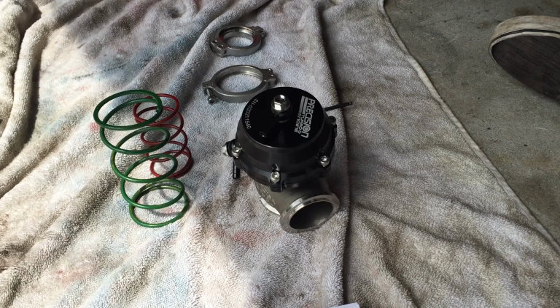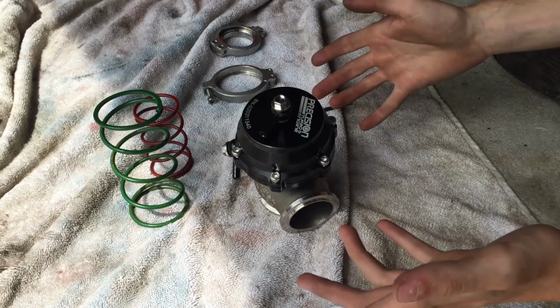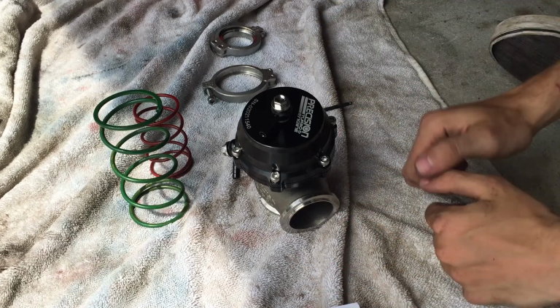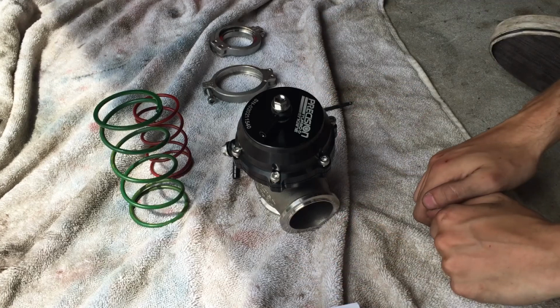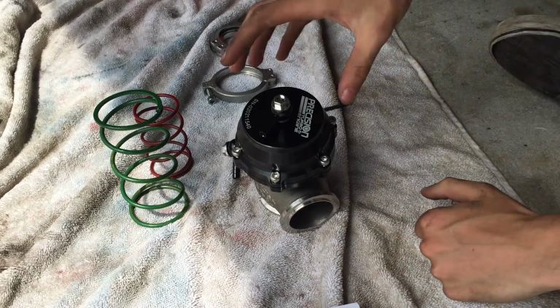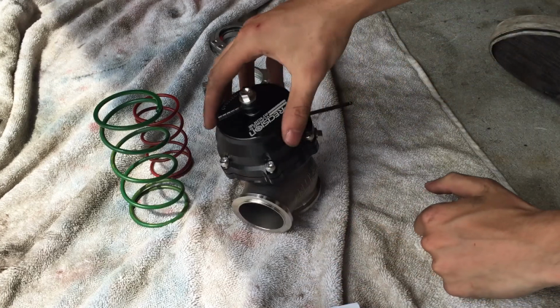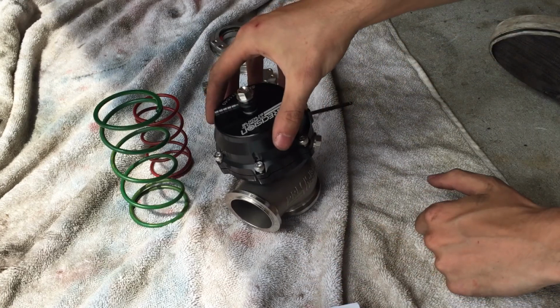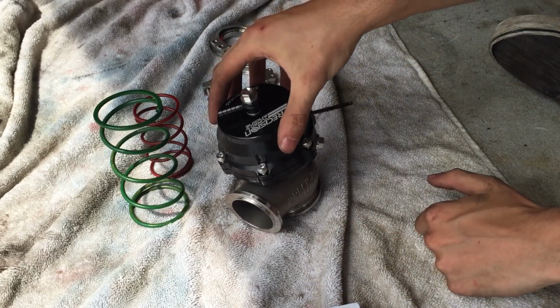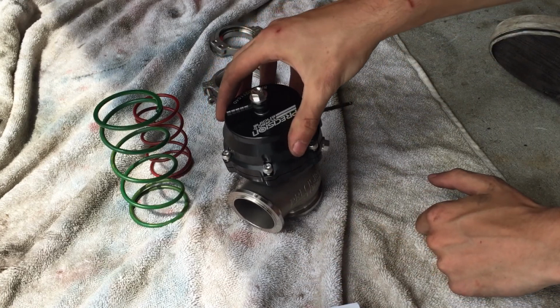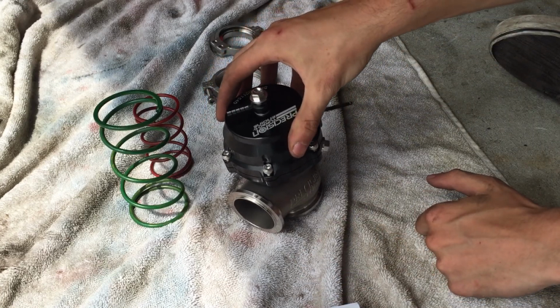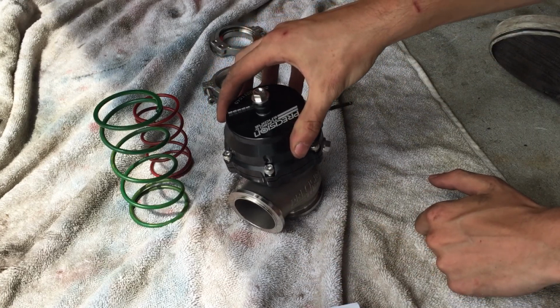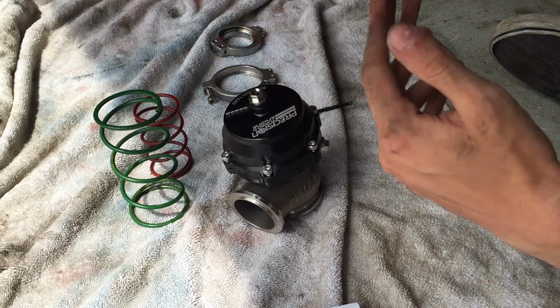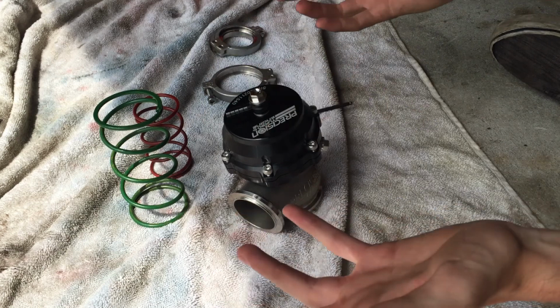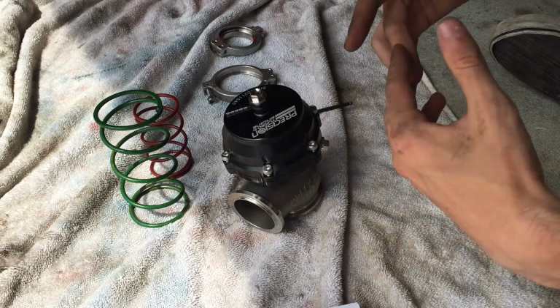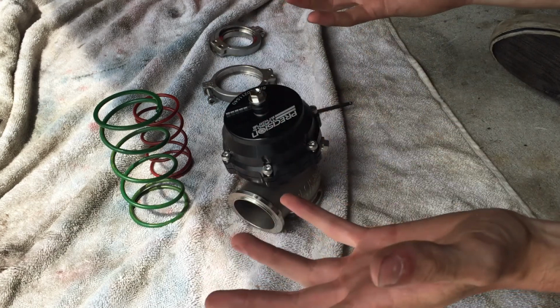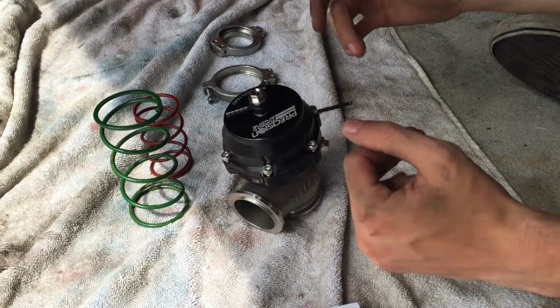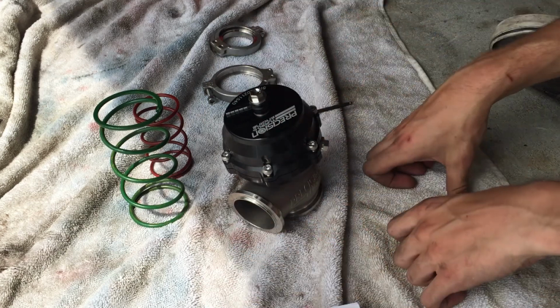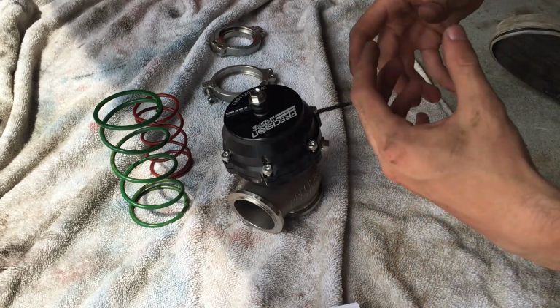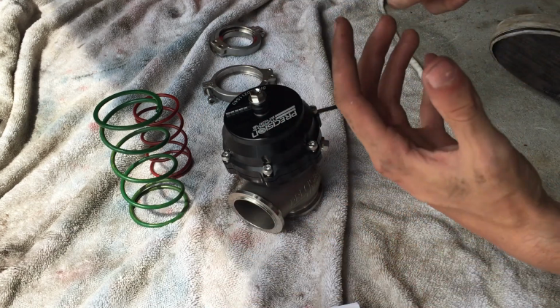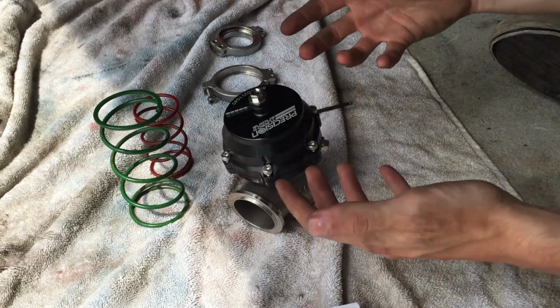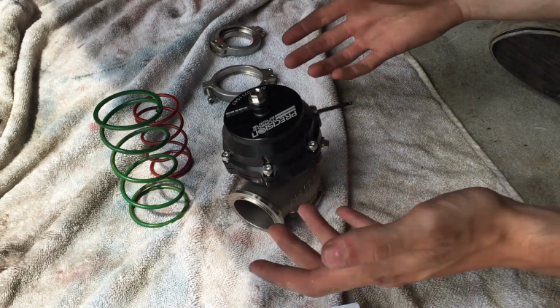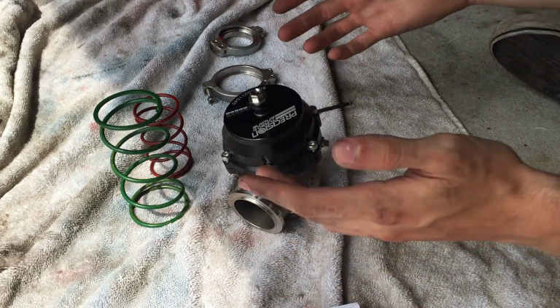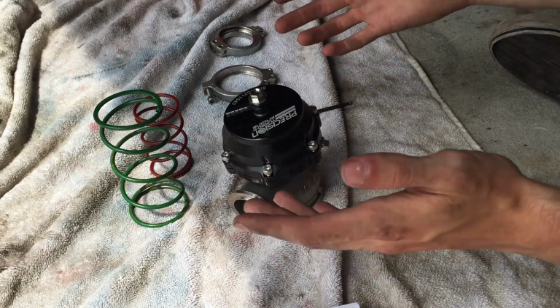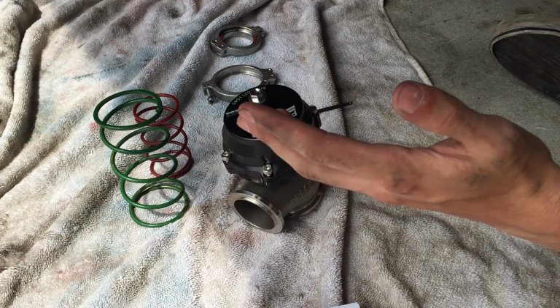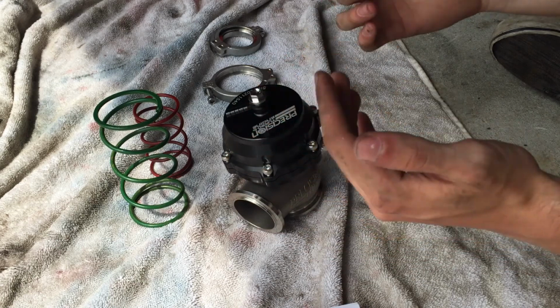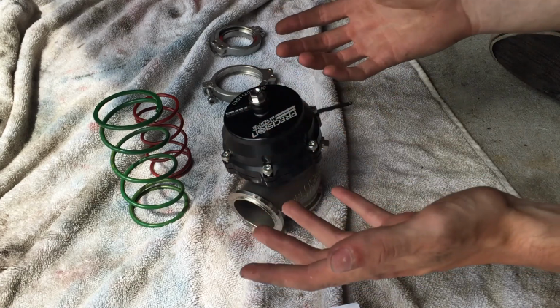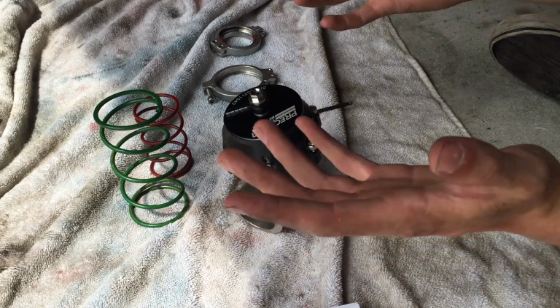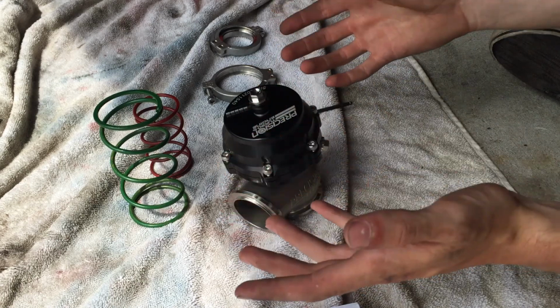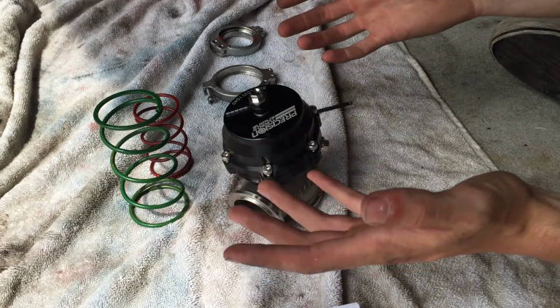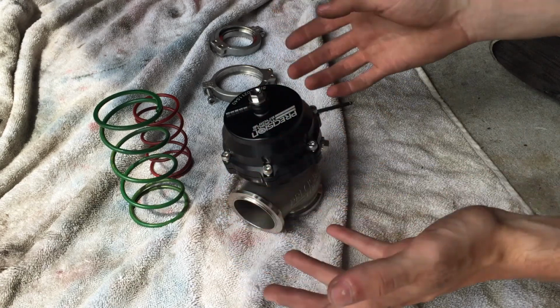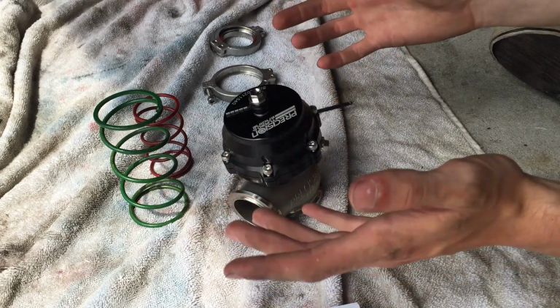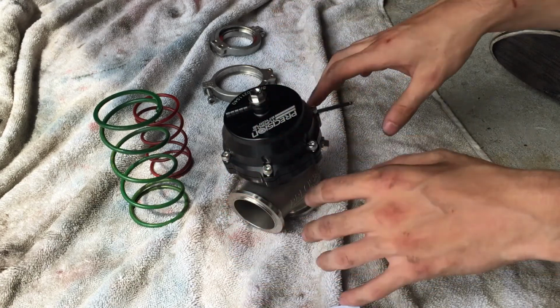We're going to install our wastegate. This is a Precision Turbo 46mm wastegate, but it works the same way for all of them. Before you install it in the car, you have to pick what you want your spring rate to be, which is going to control how much boost your car runs.